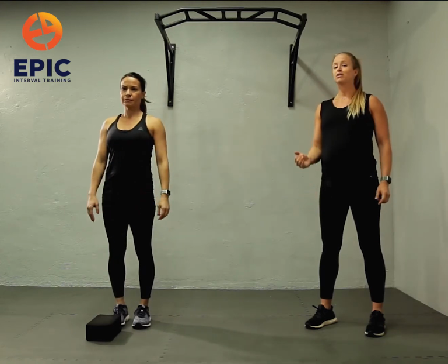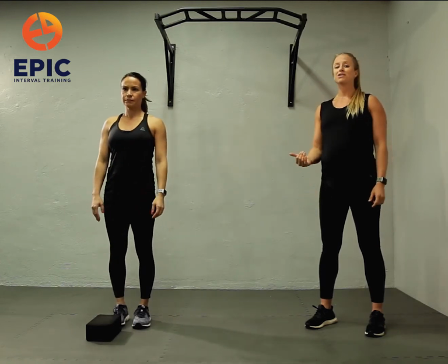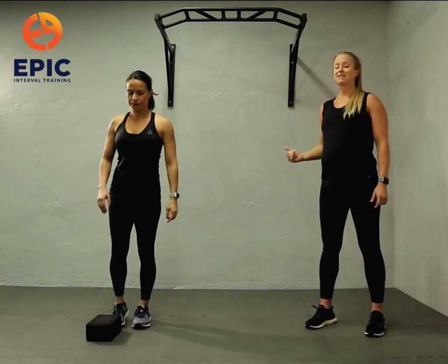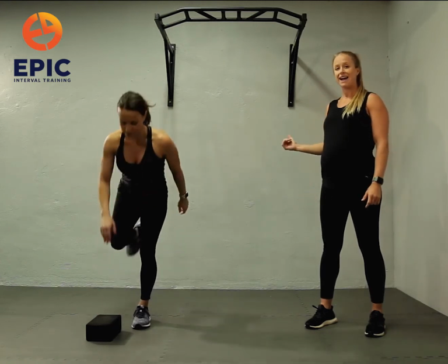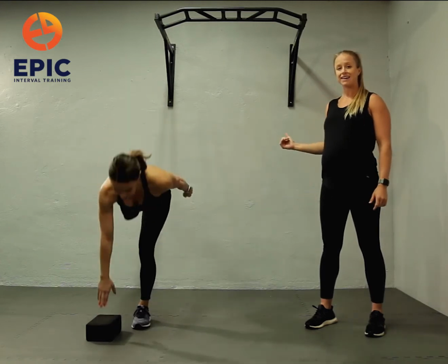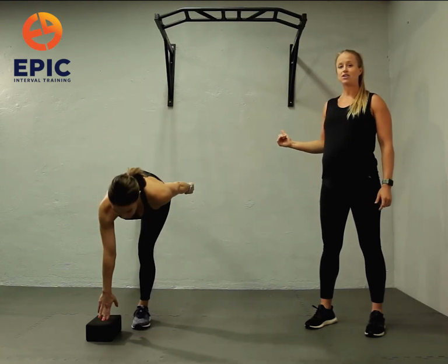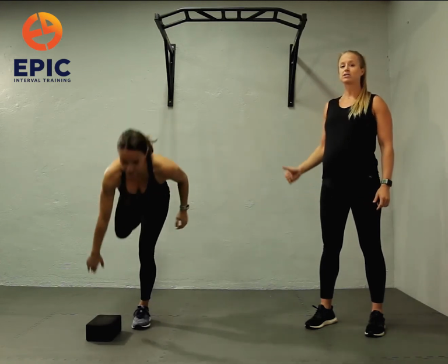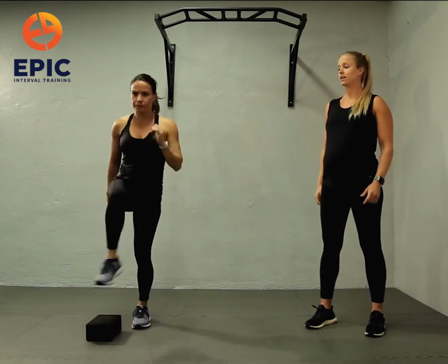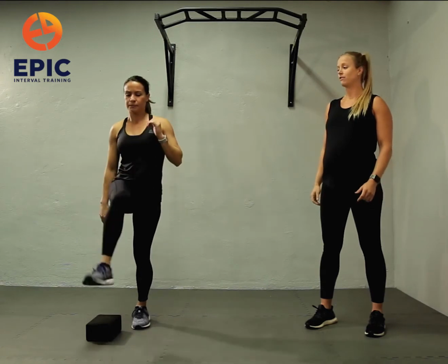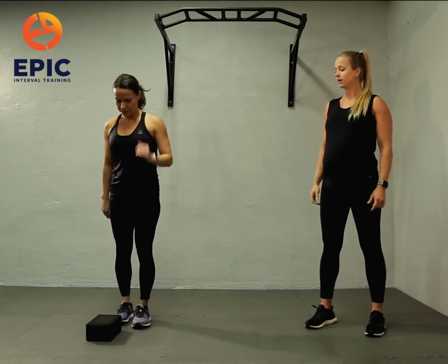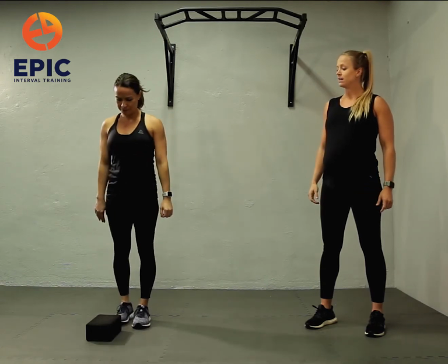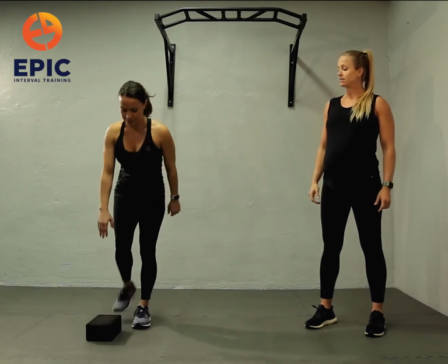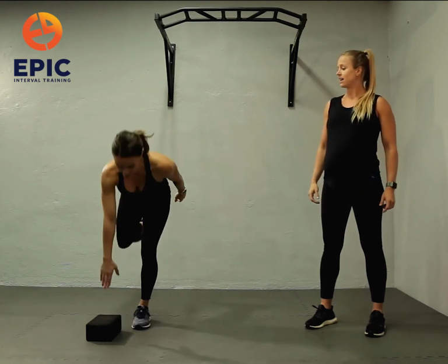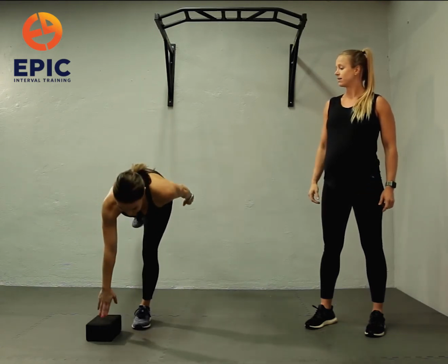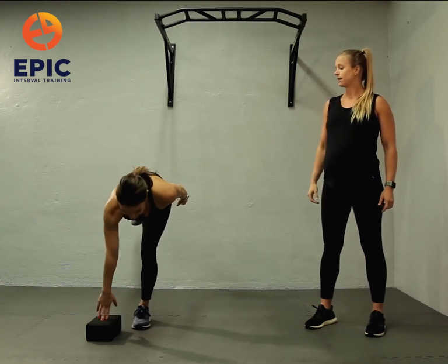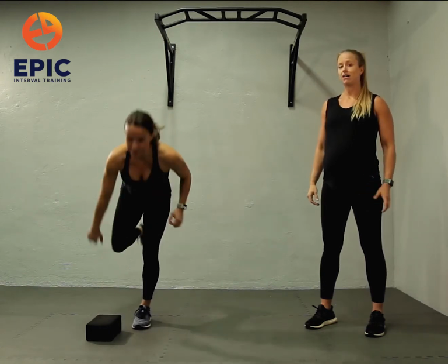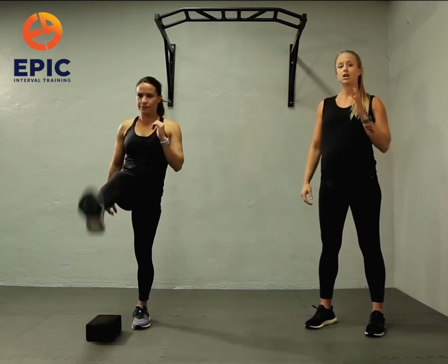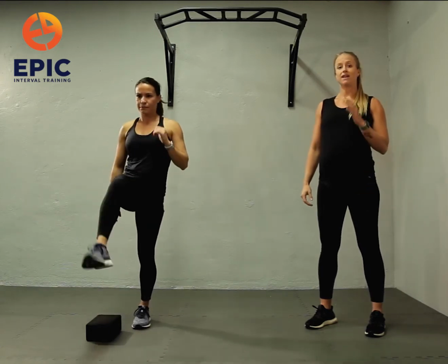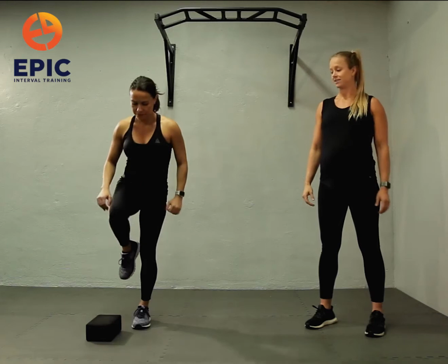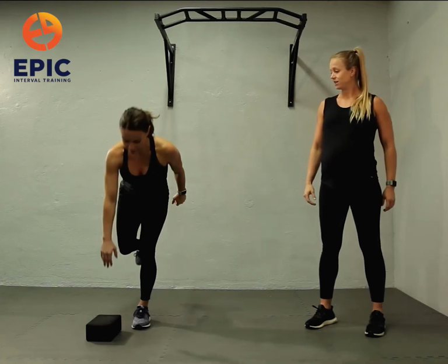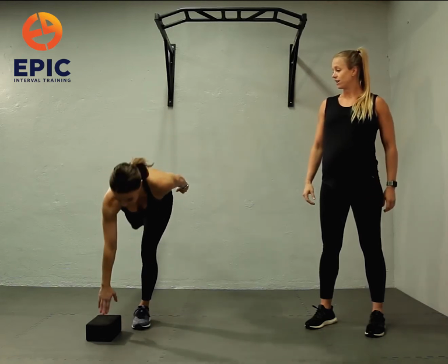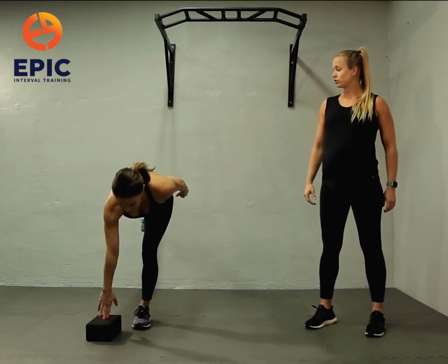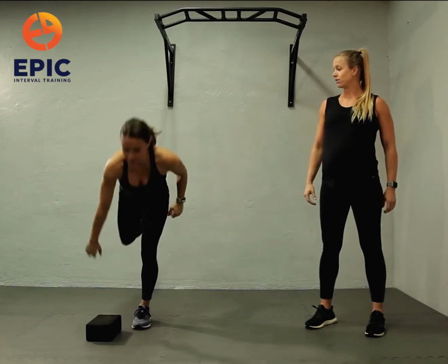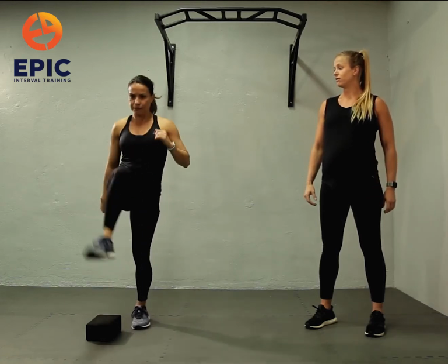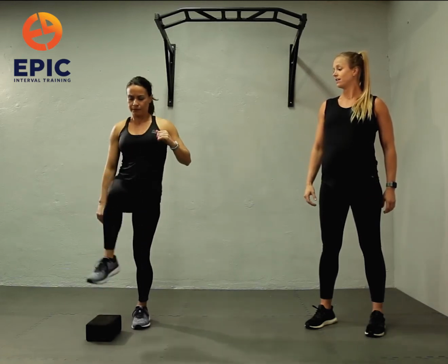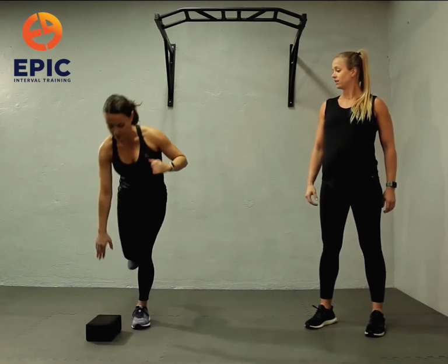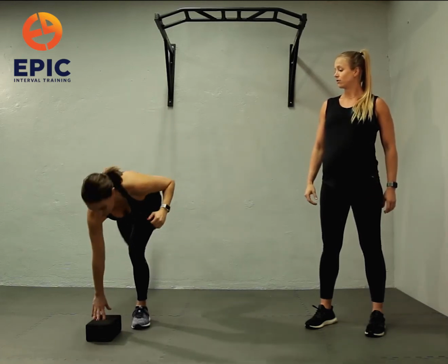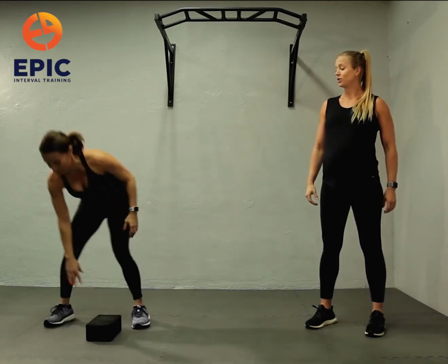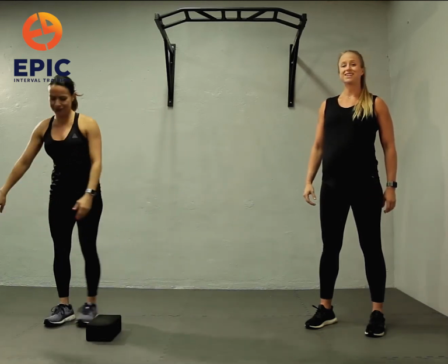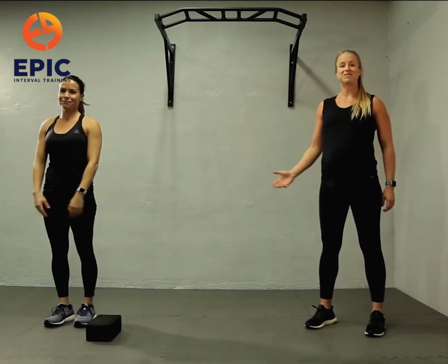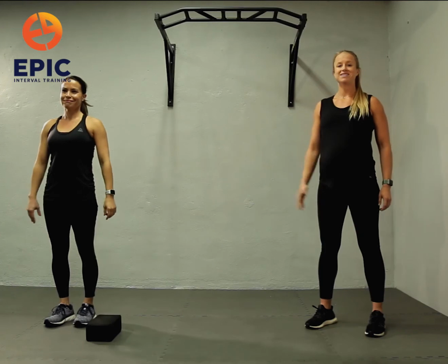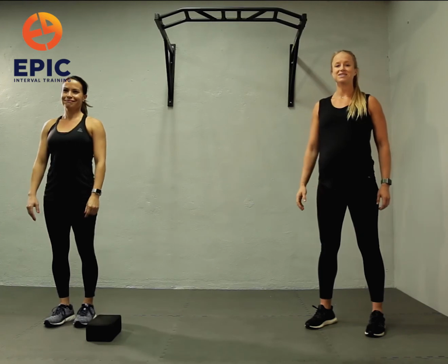Level three, you're going to kick back and then you're also going to kick forward, keeping that same counterbalance with that hand. Try to go straight through if you can. Of course, you can always touch down for balance if you need to.